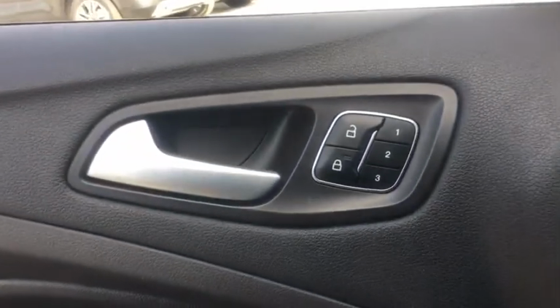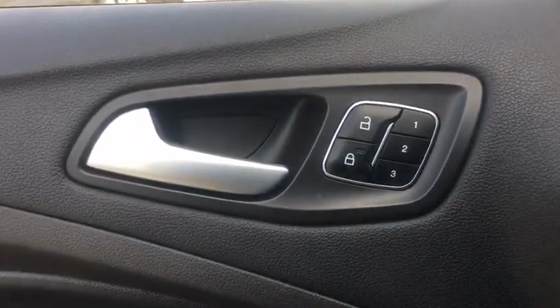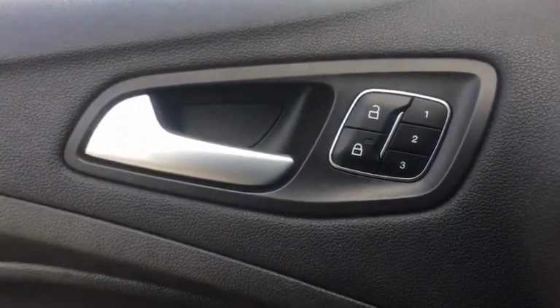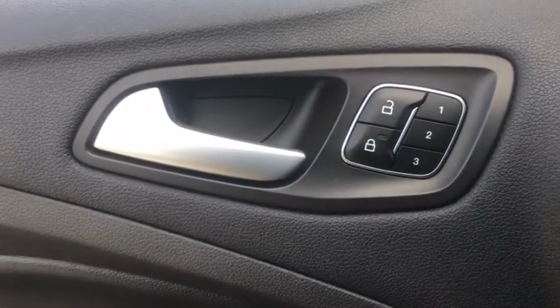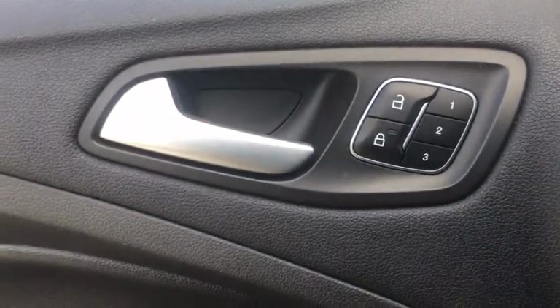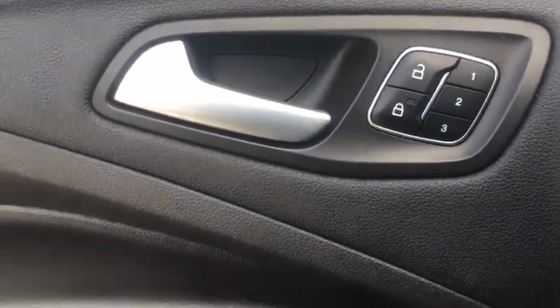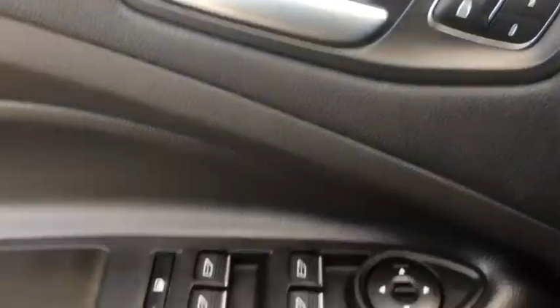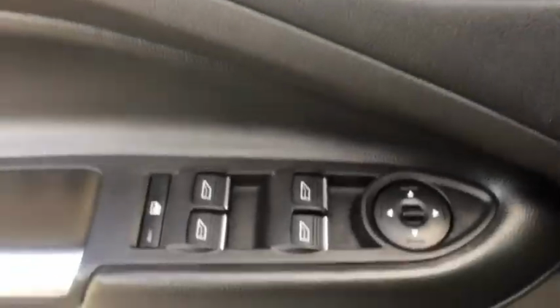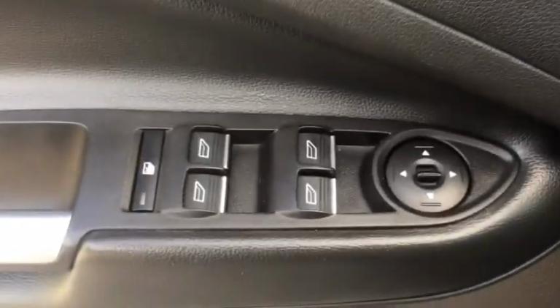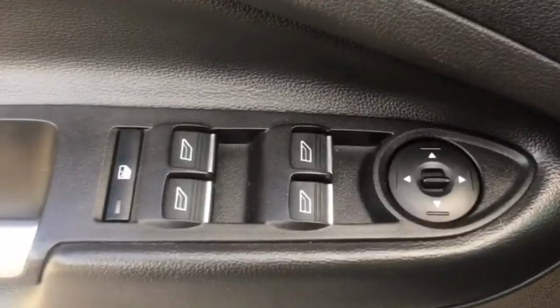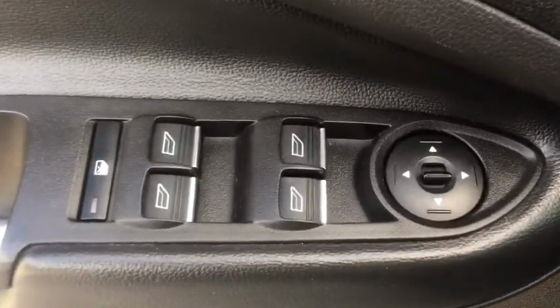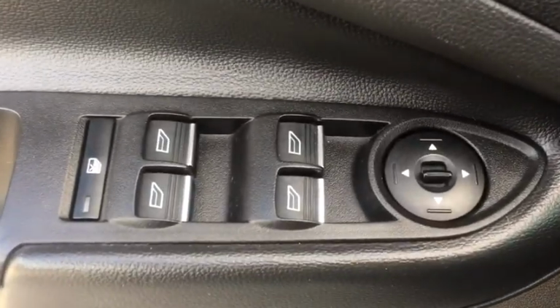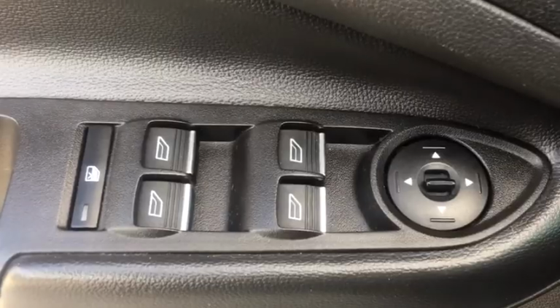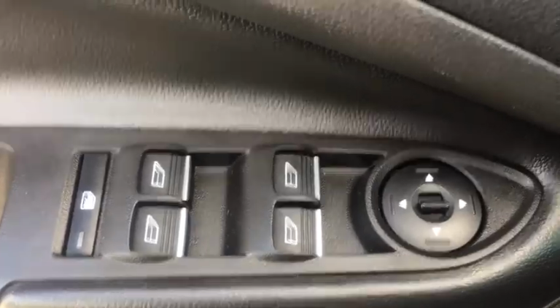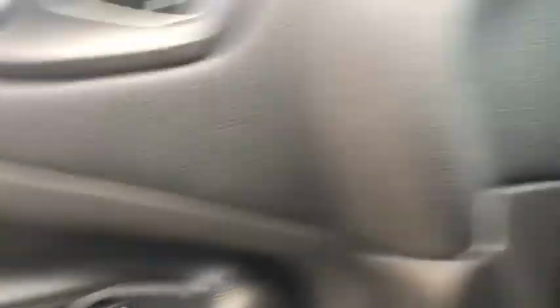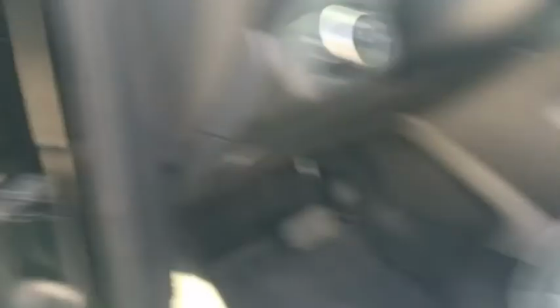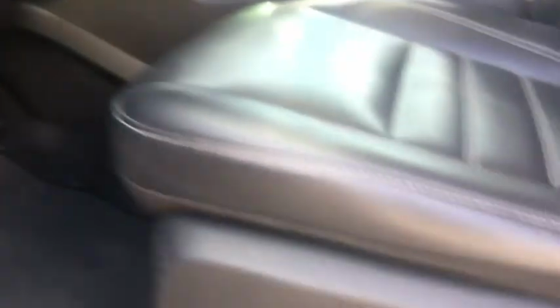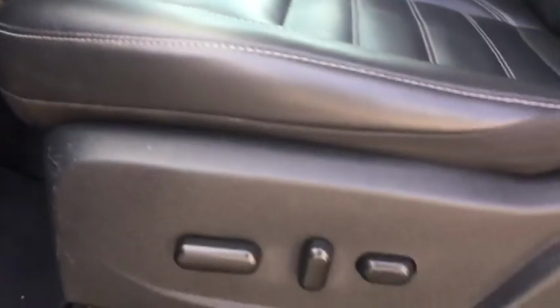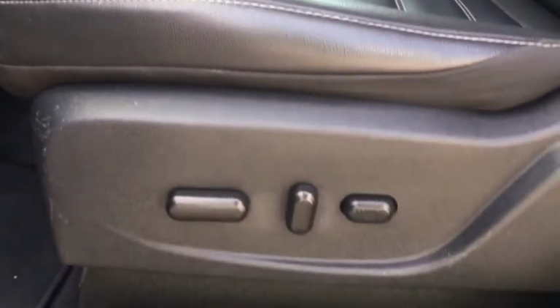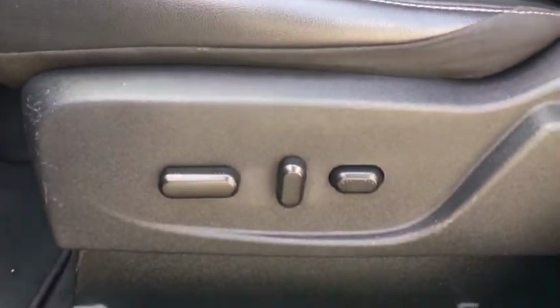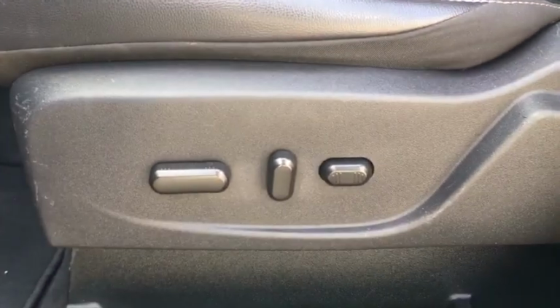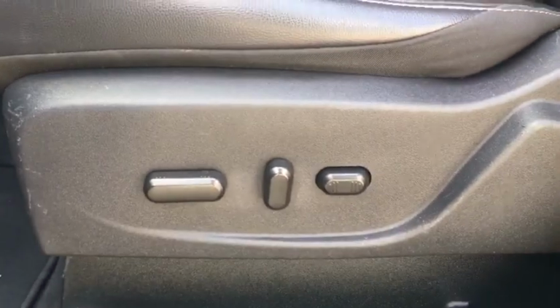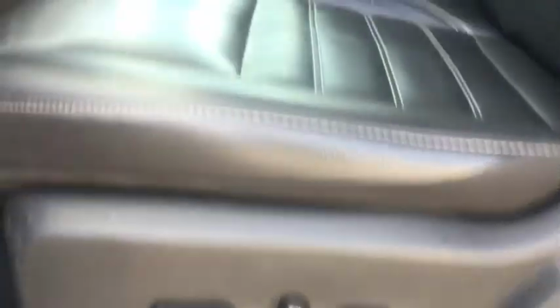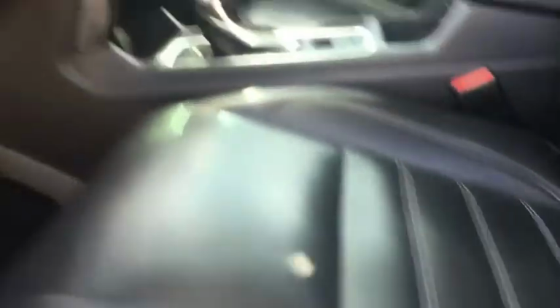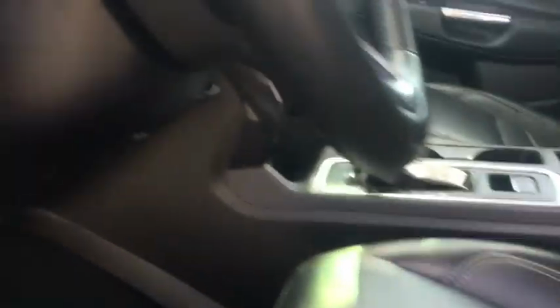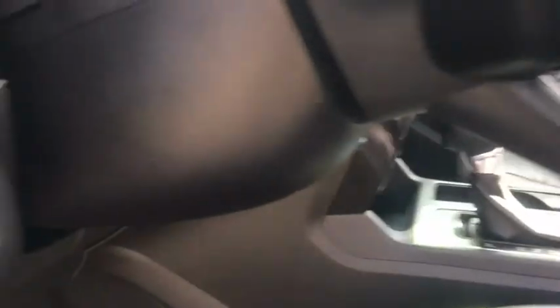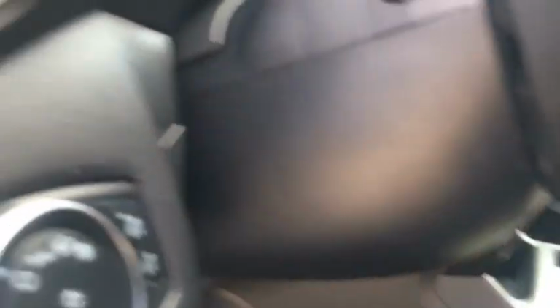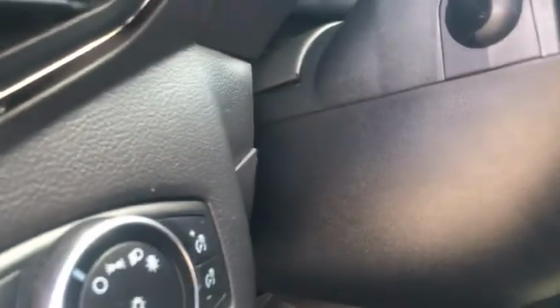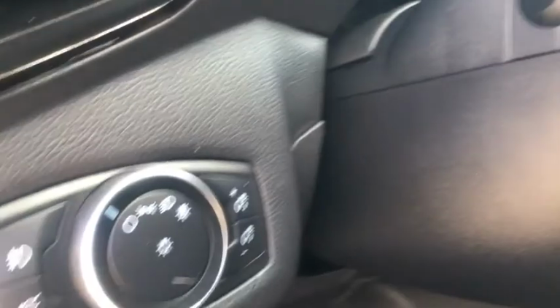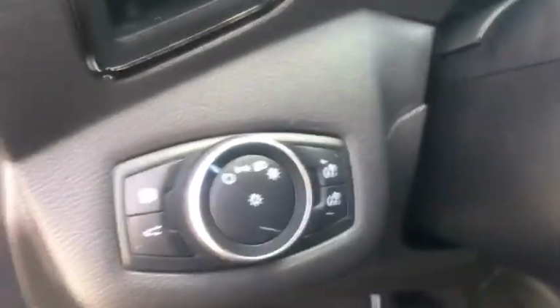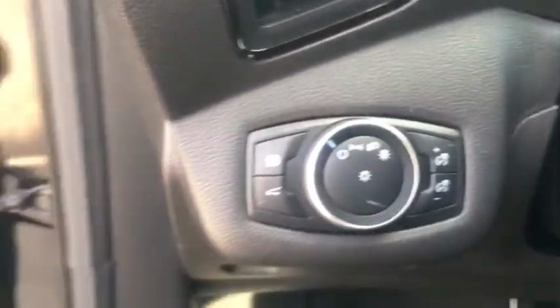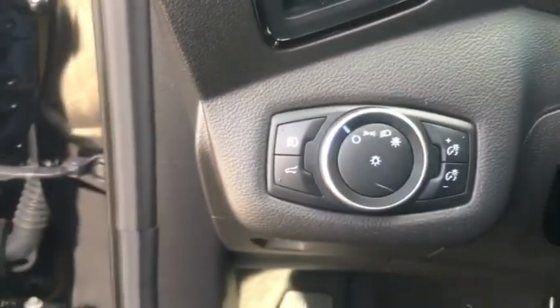Fog light, security system, trip computer, electronic stability control, compass, power windows, panic alarm, brake assist. Come see the car for yourself.